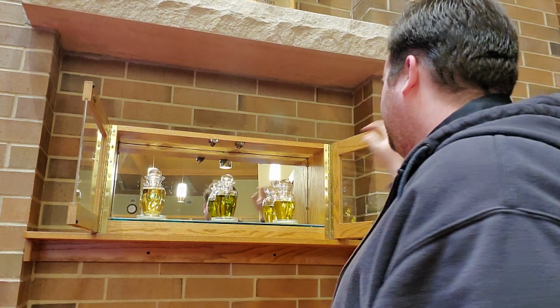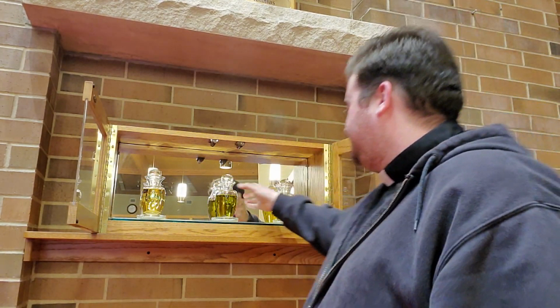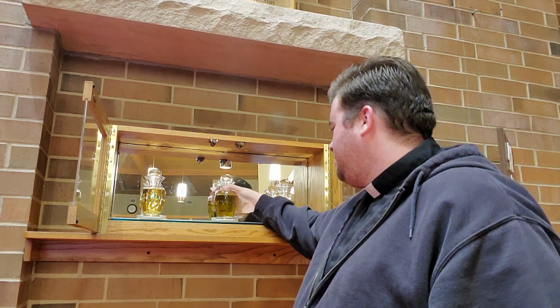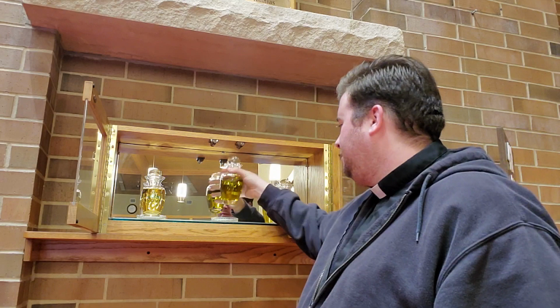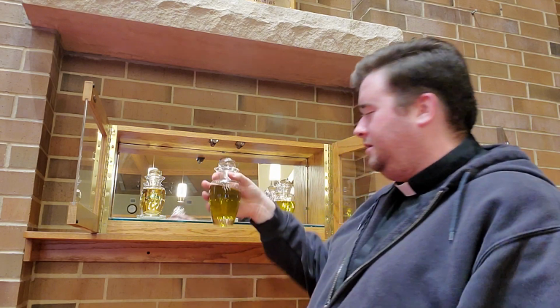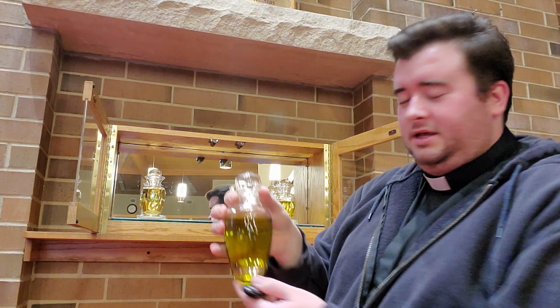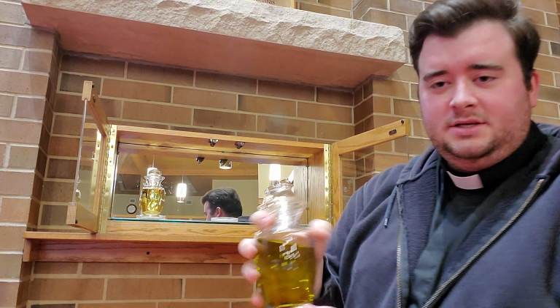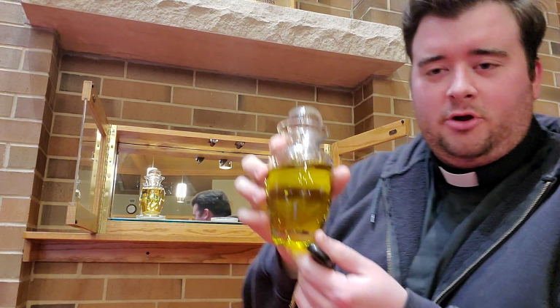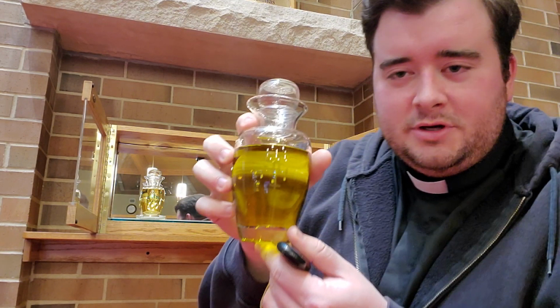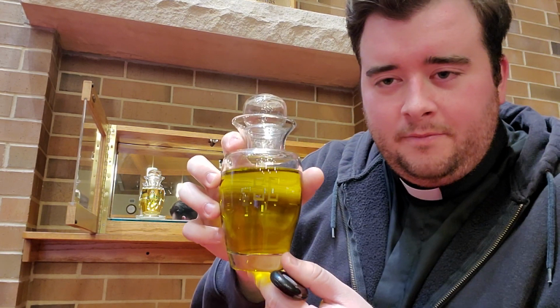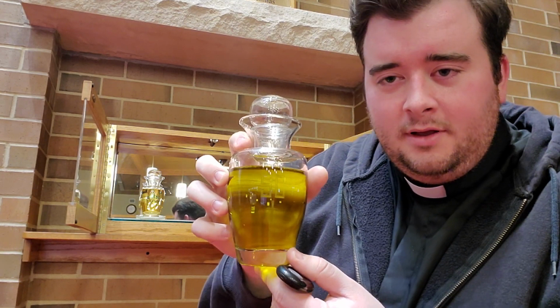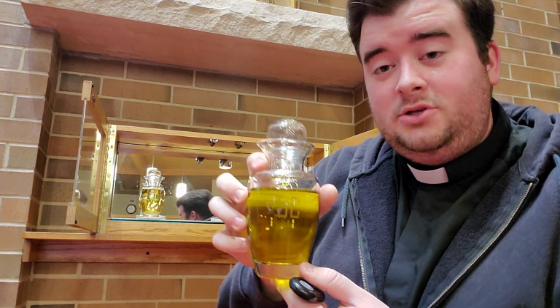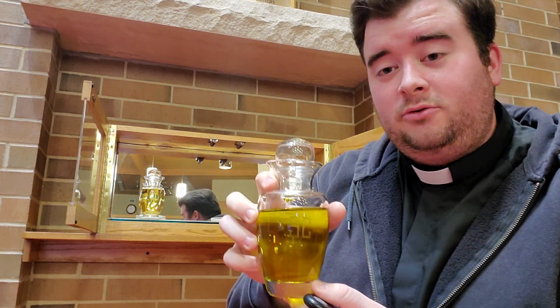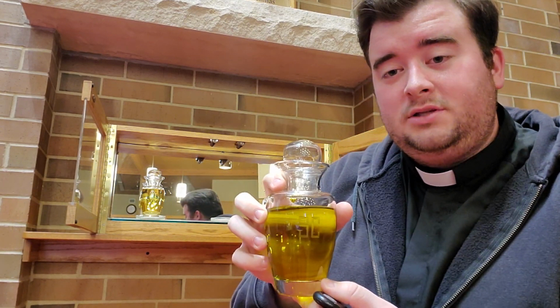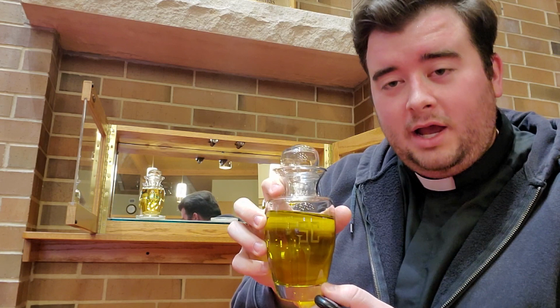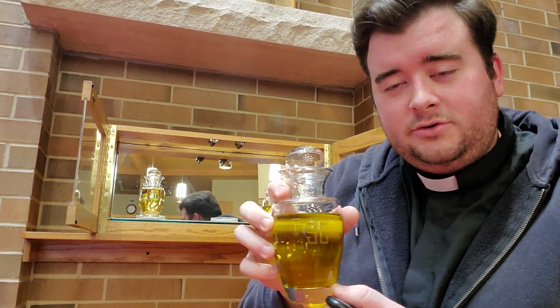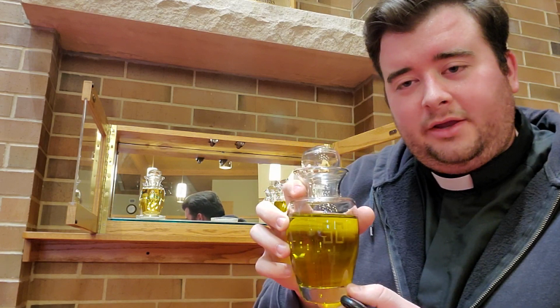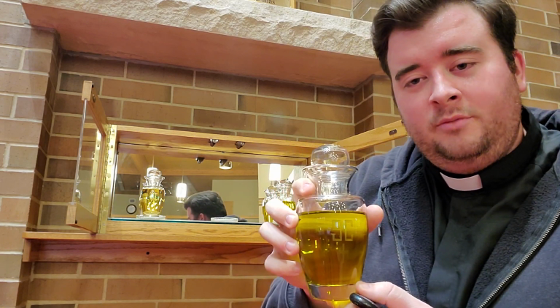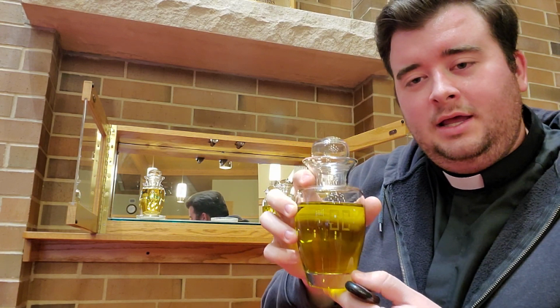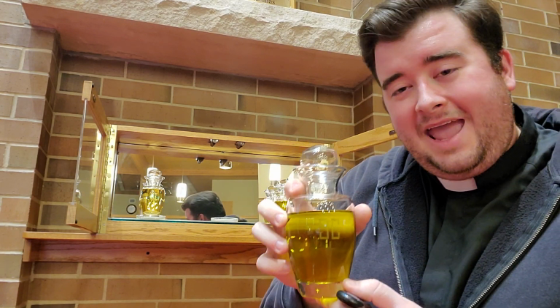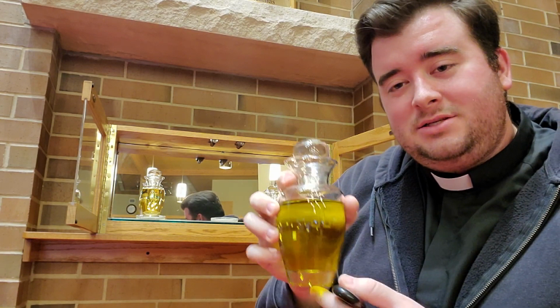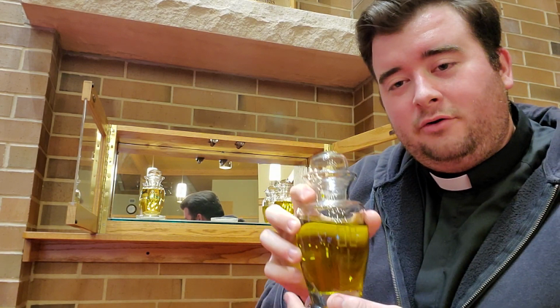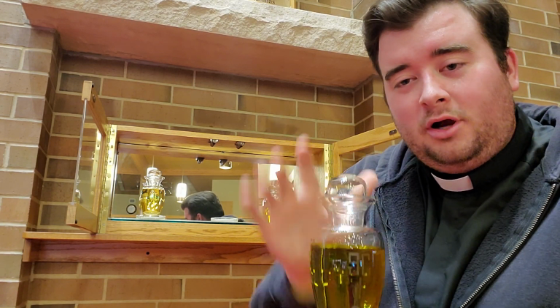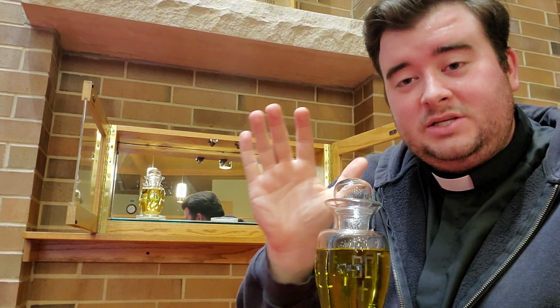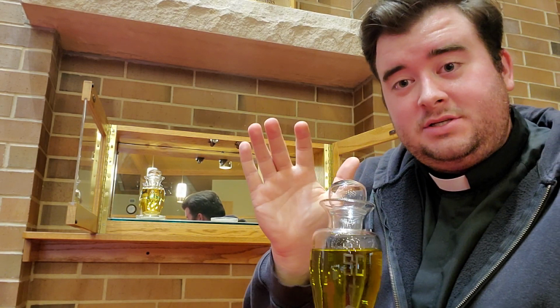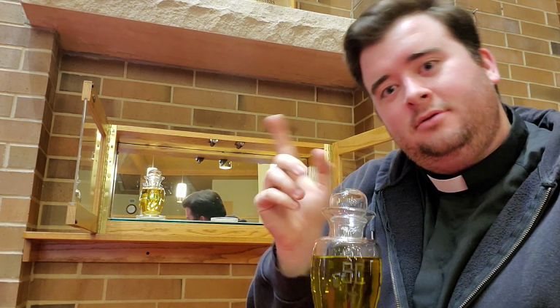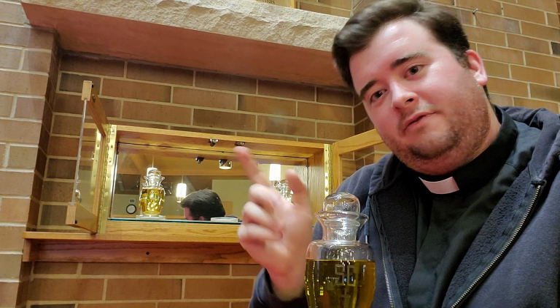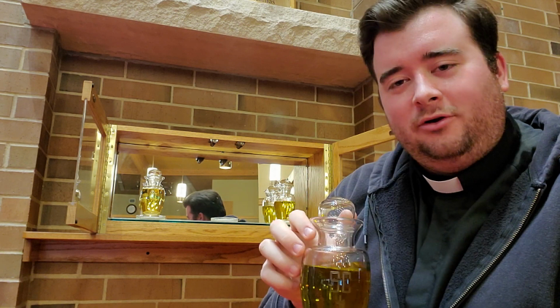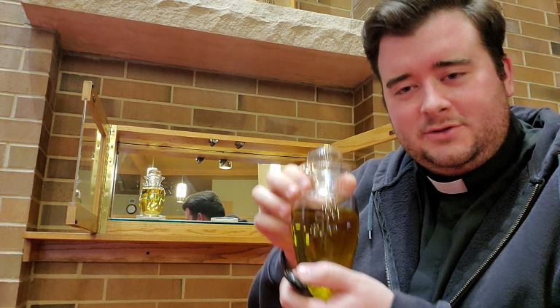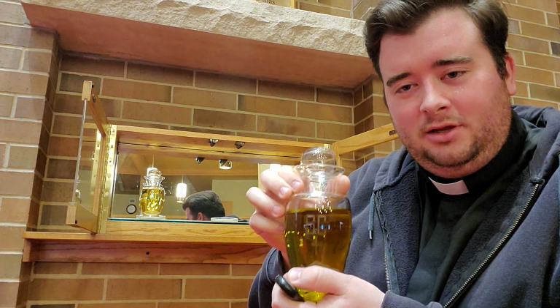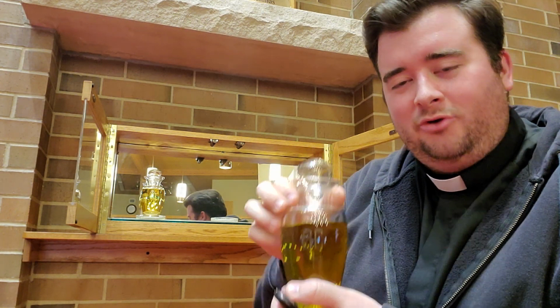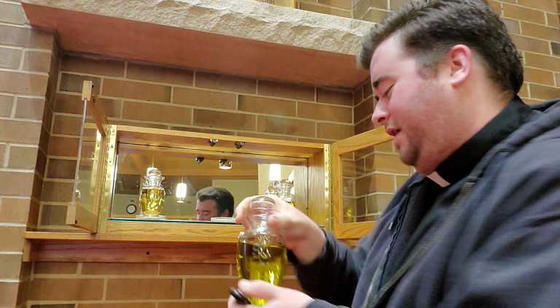In the center is sacred chrism. It's used to anoint the foreheads of those who are being confirmed and the hands of those who are ordained priests. Very soon, this will be used to anoint my hands.